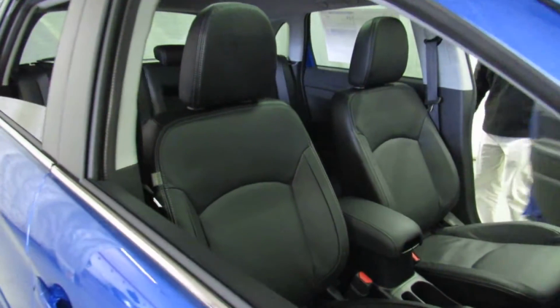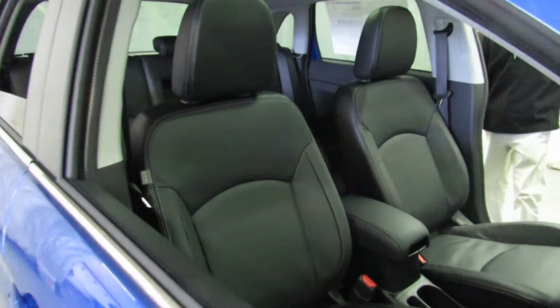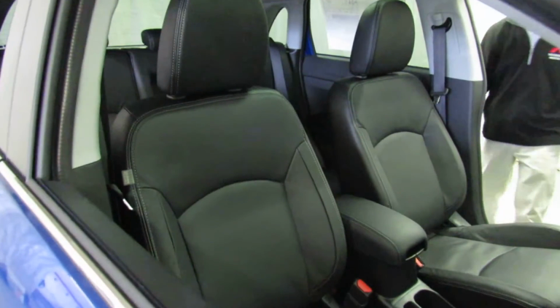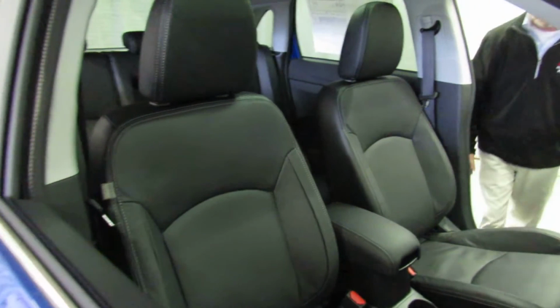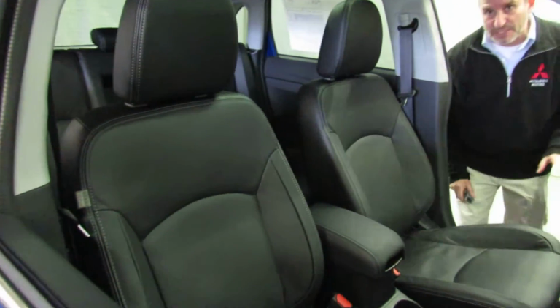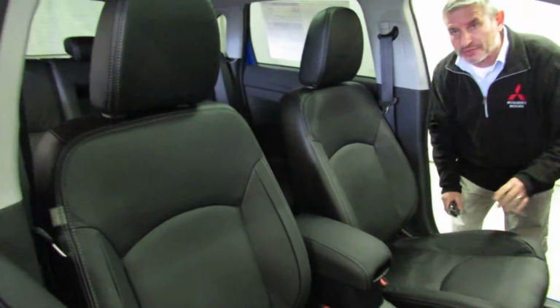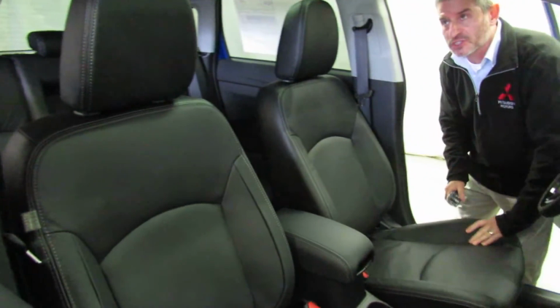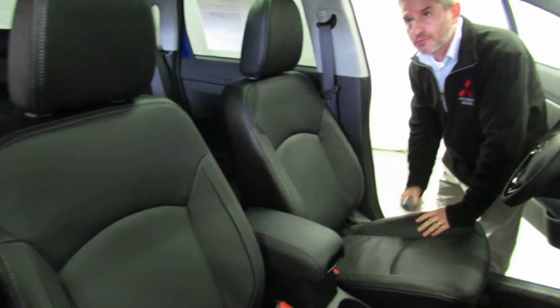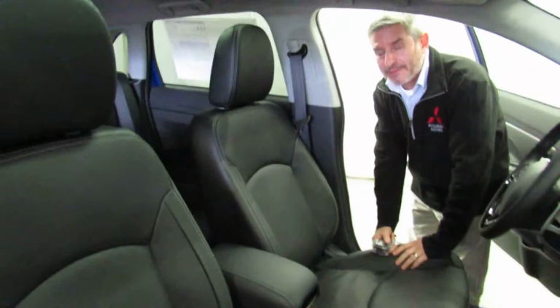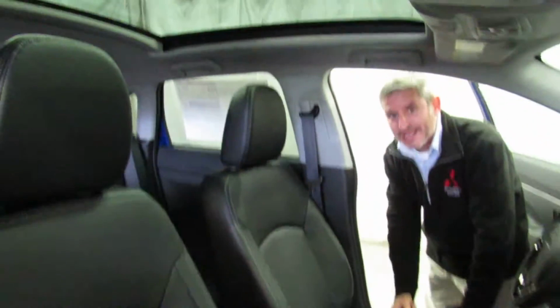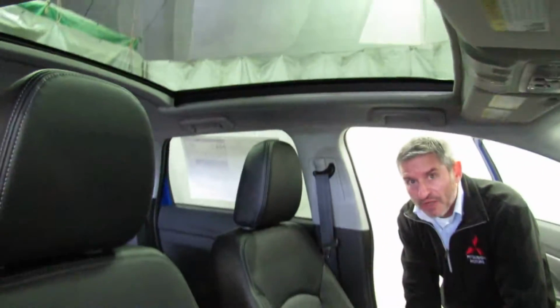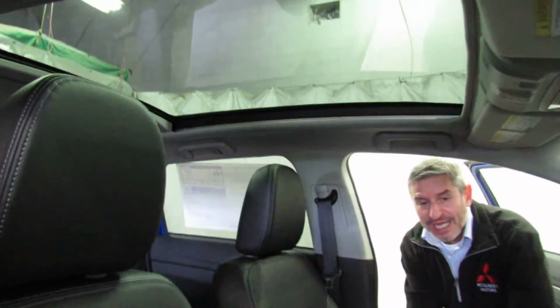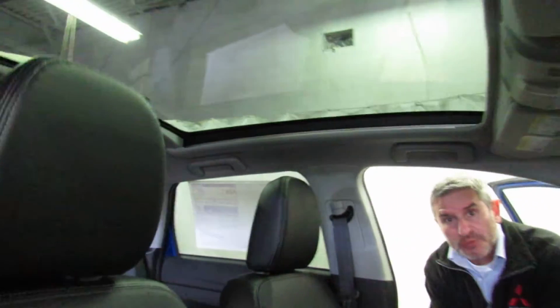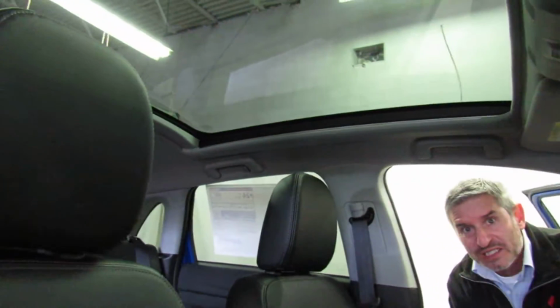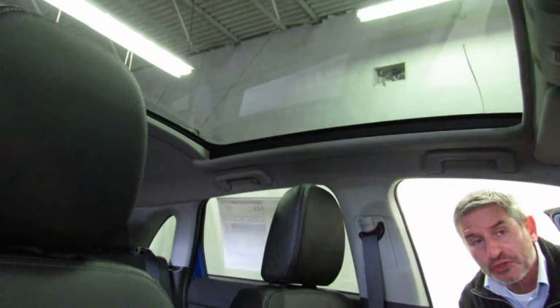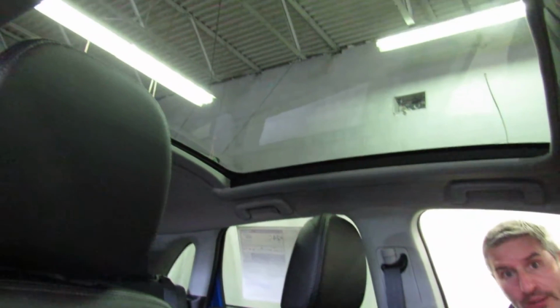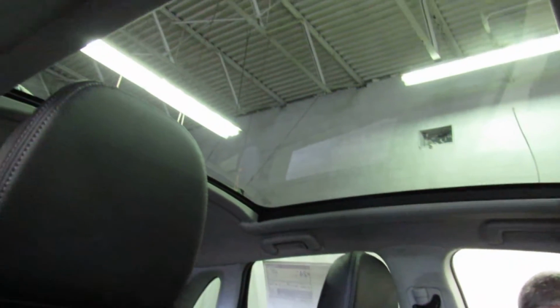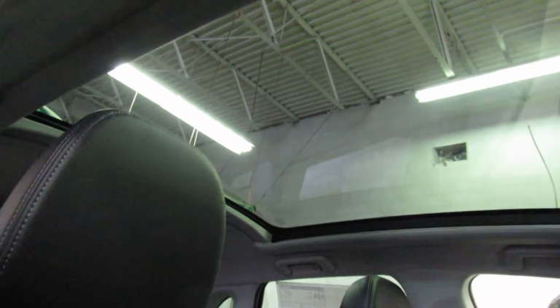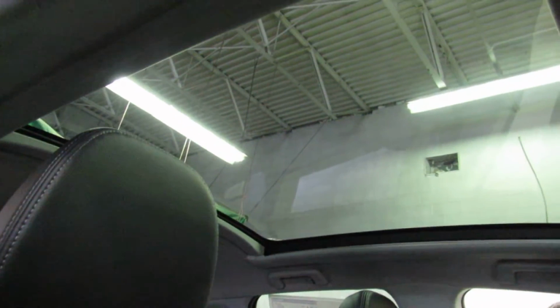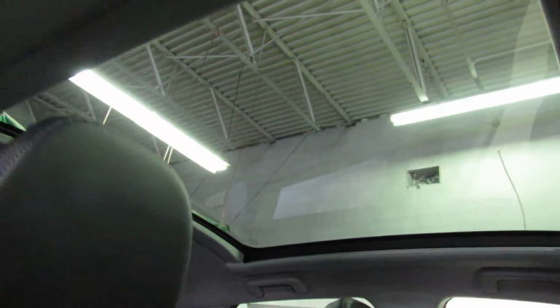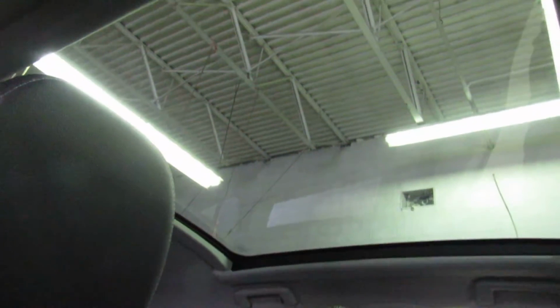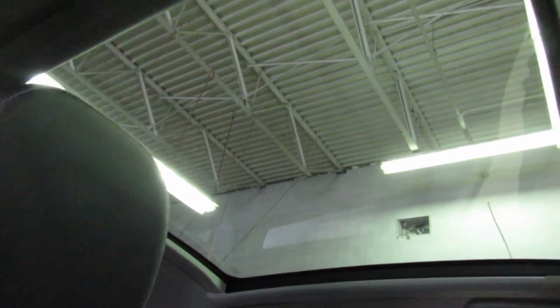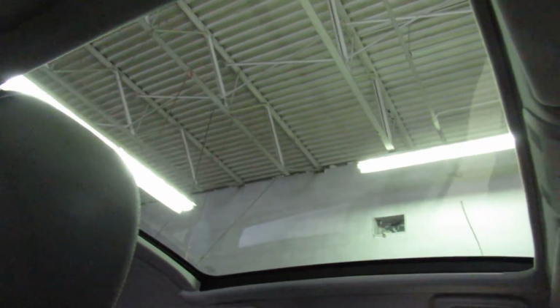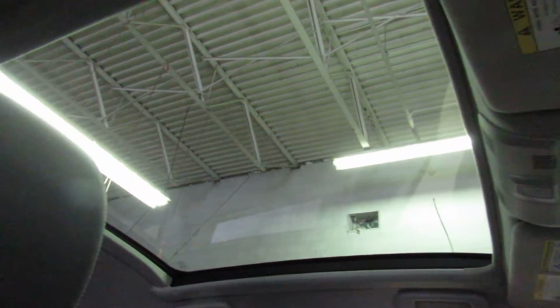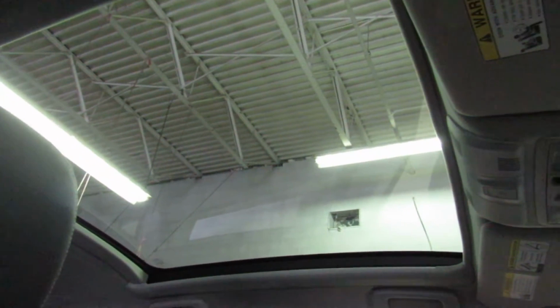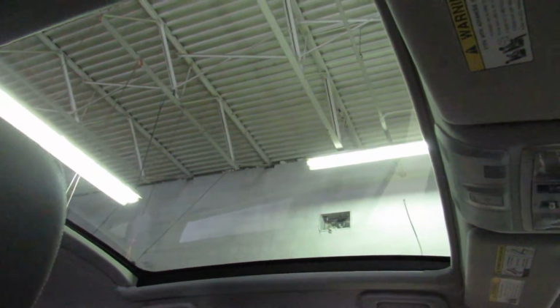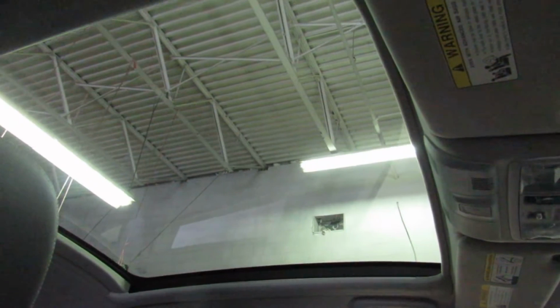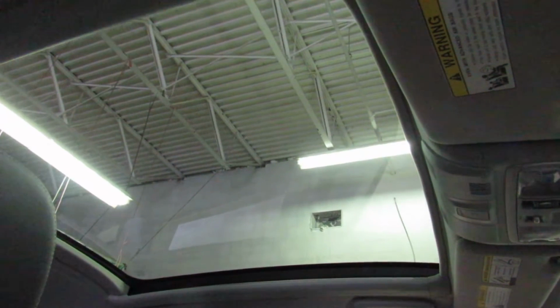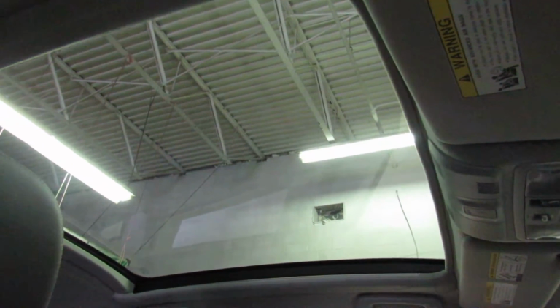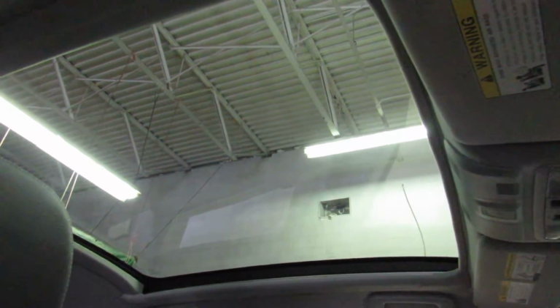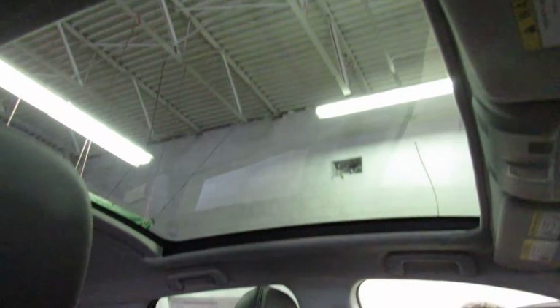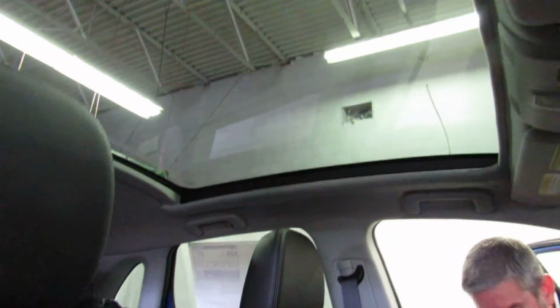Now as we all know, one of the greatest things about the Outlander Sport is the huge panoramic glass roof. The Outlander Sport has the largest unobstructed panoramic glass roof that you can get on any car sold in the United States. You'll also notice as you come down you've got standard leather seats.